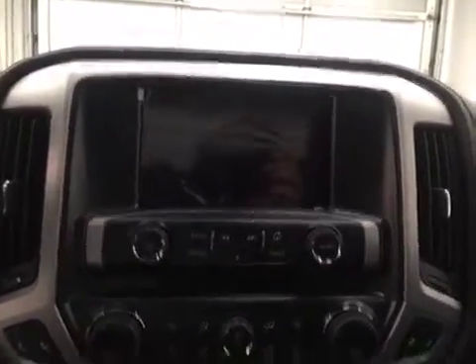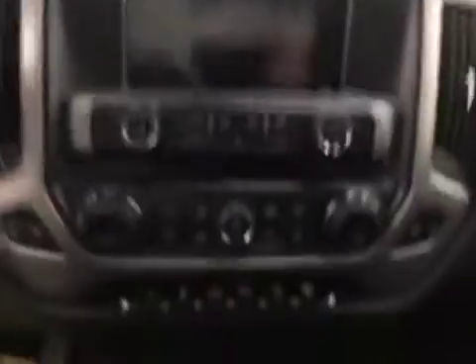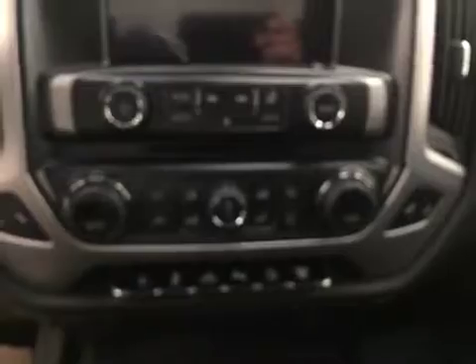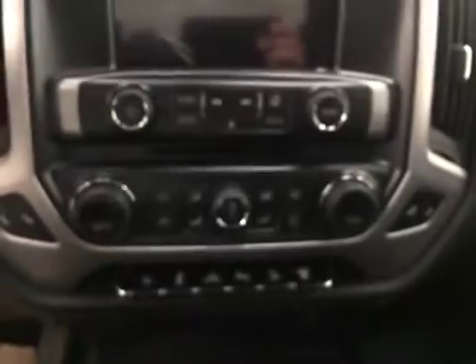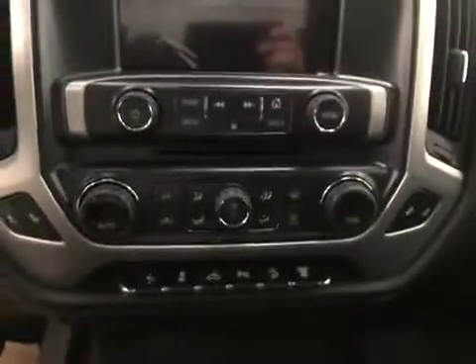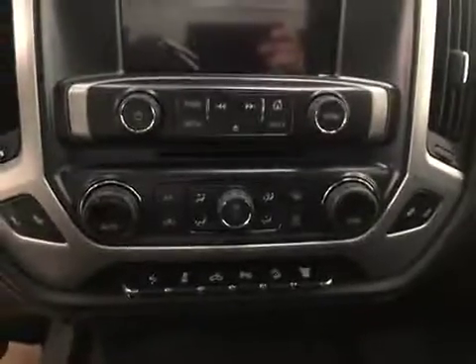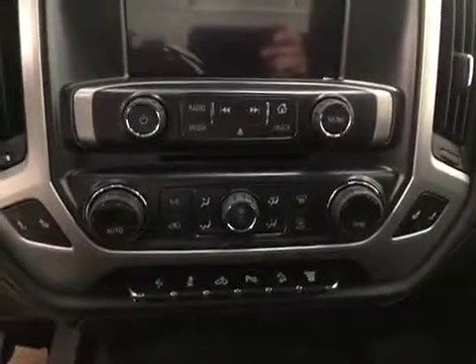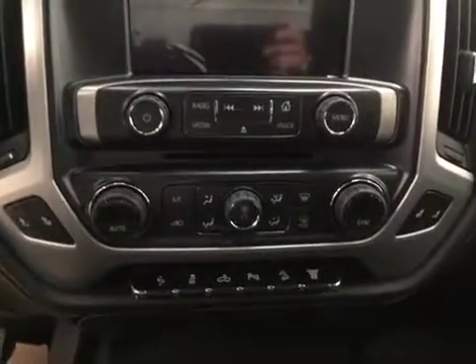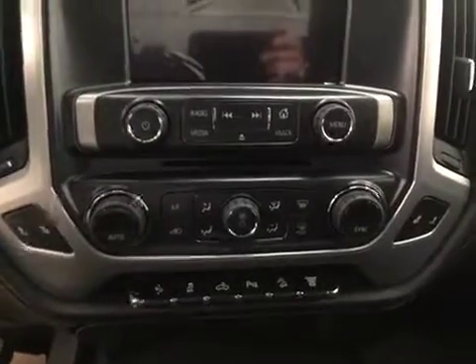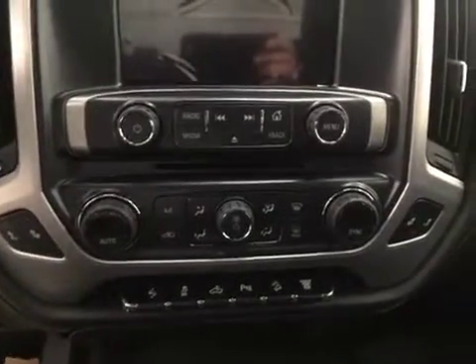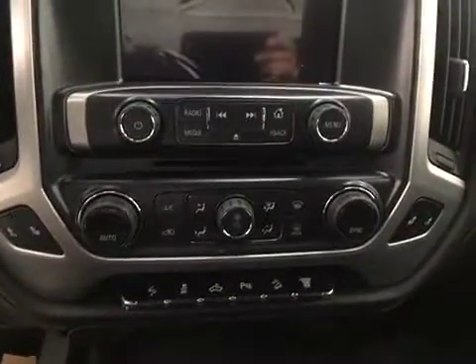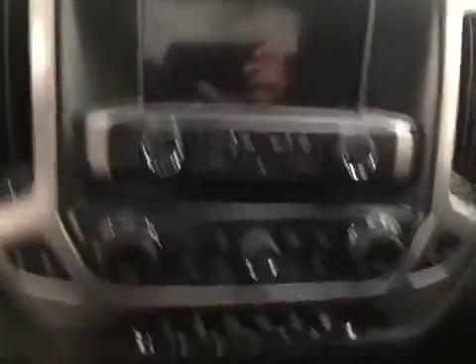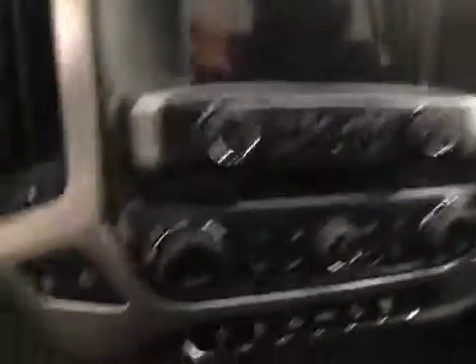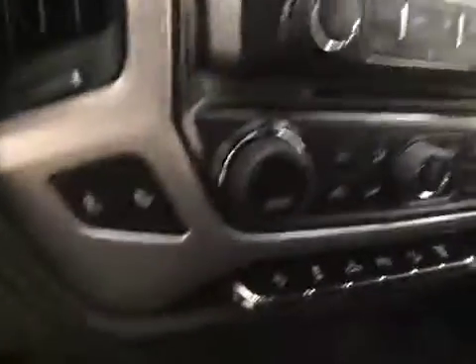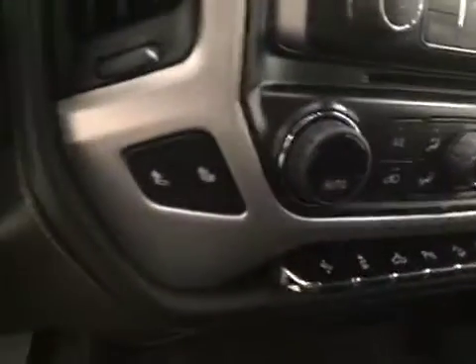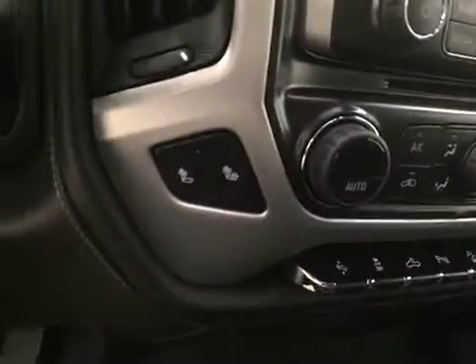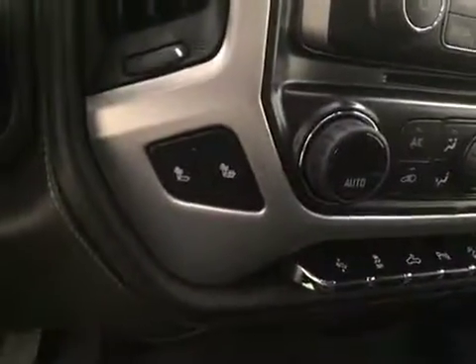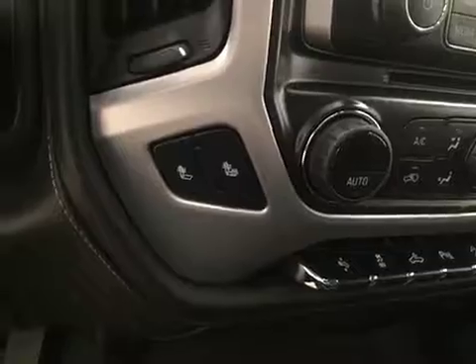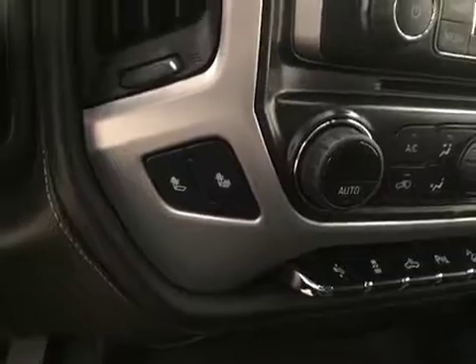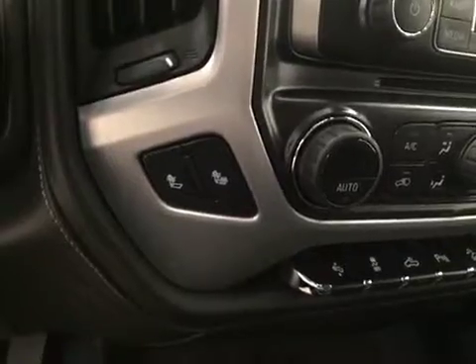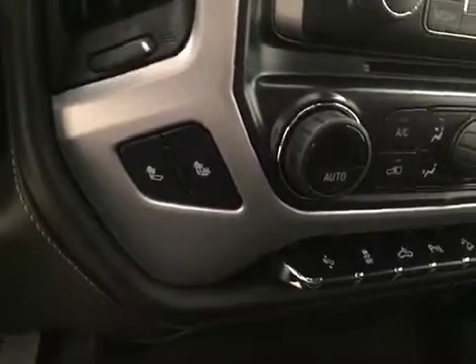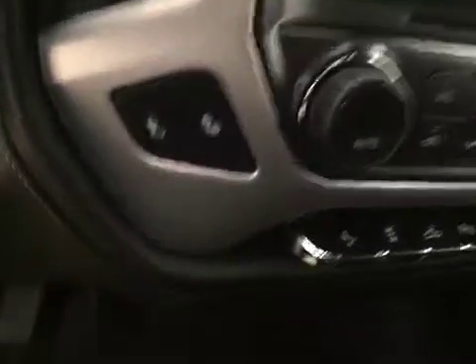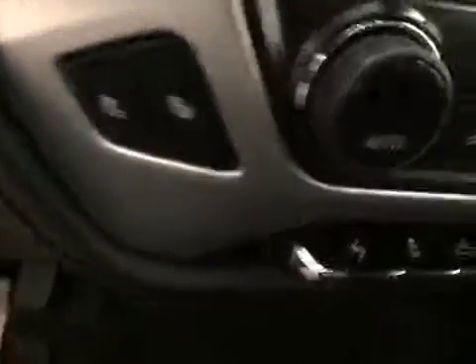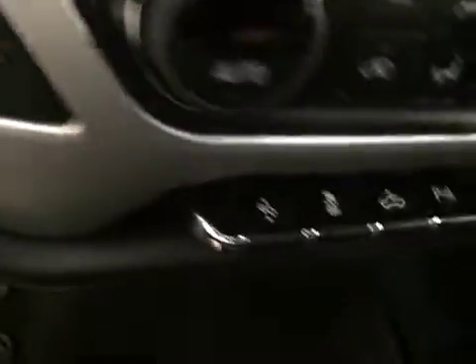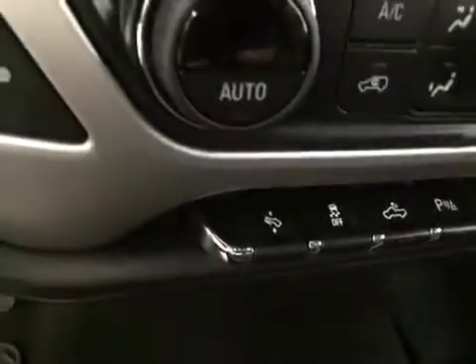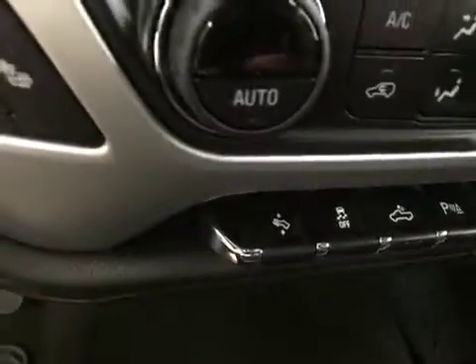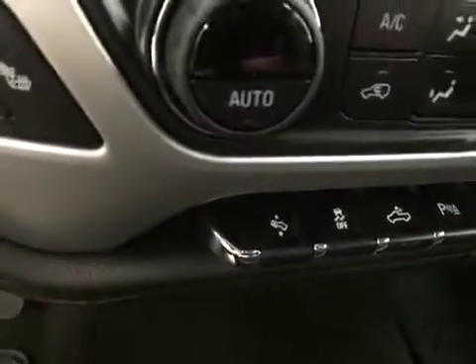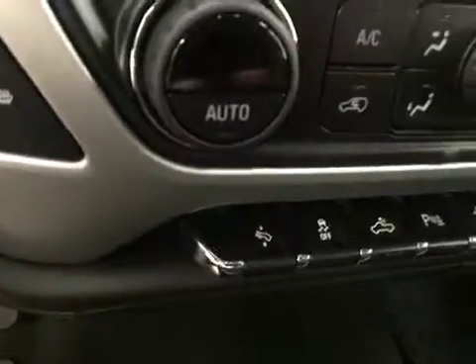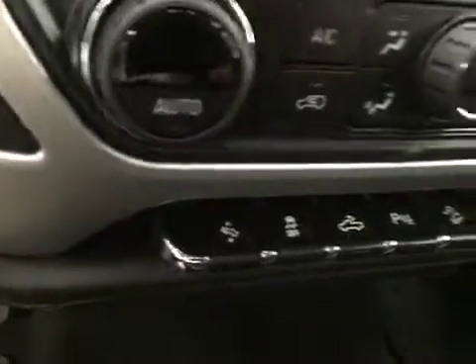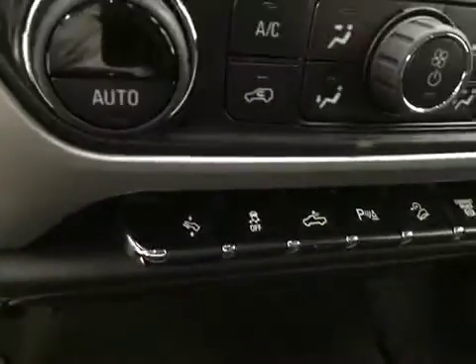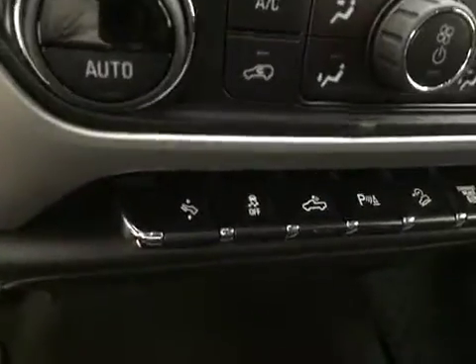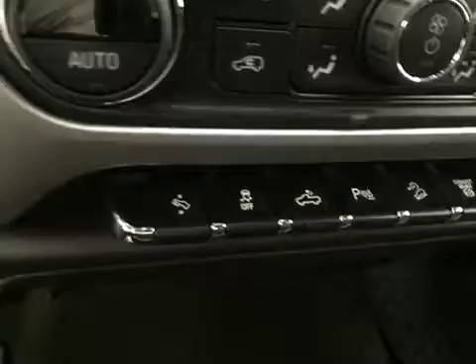We also have dual electronic climate control, also featuring heated front seats. We have power adjustable foot pedals.